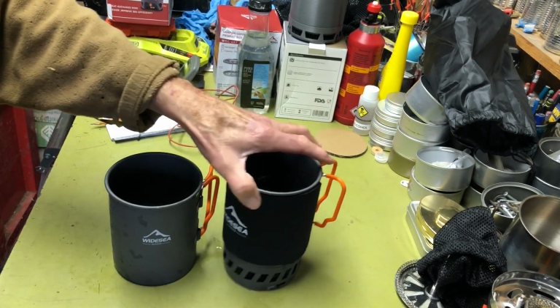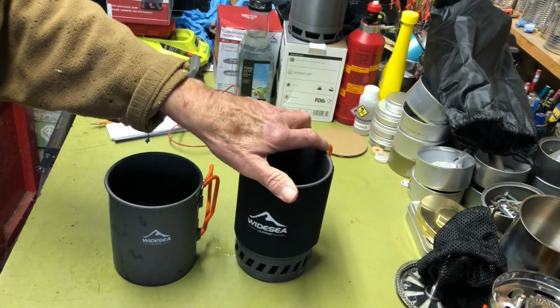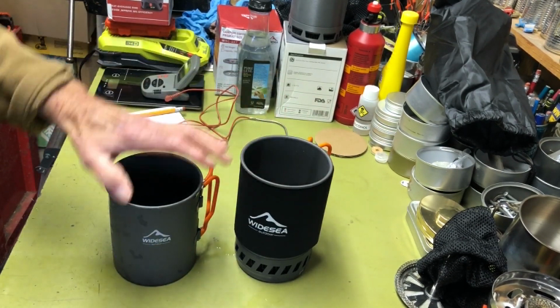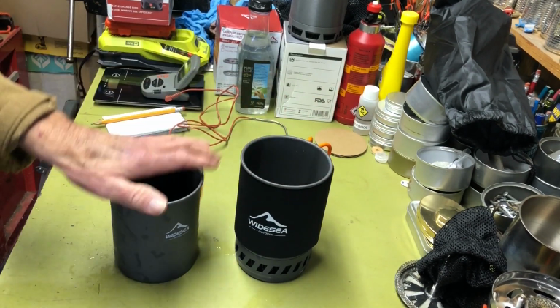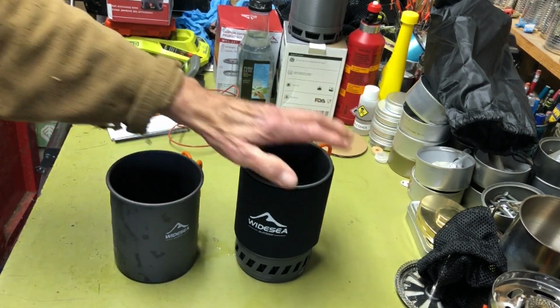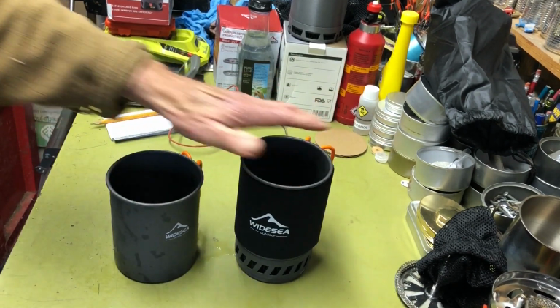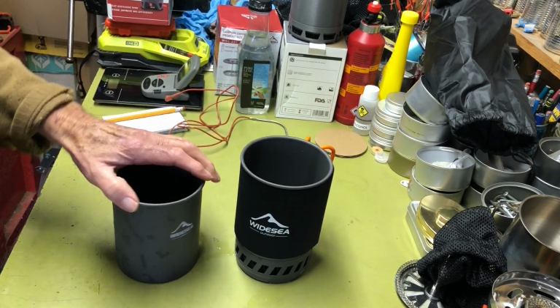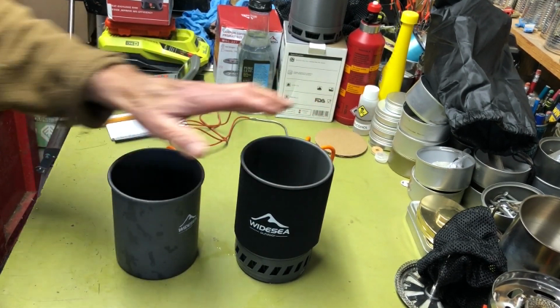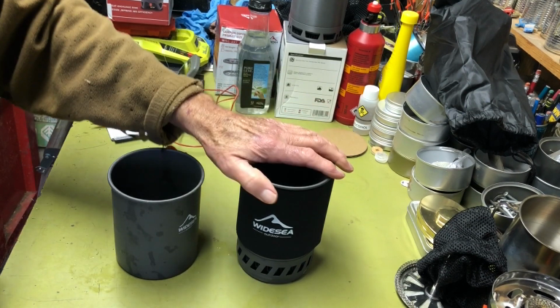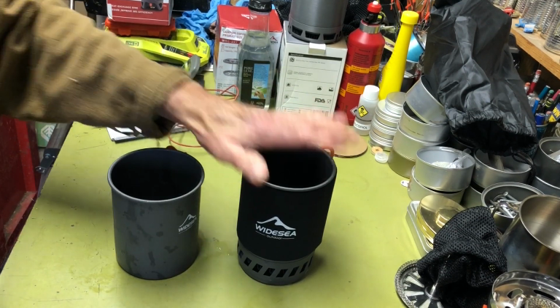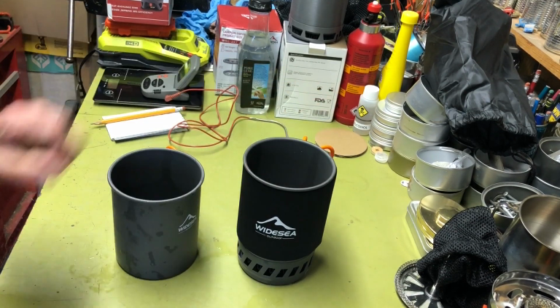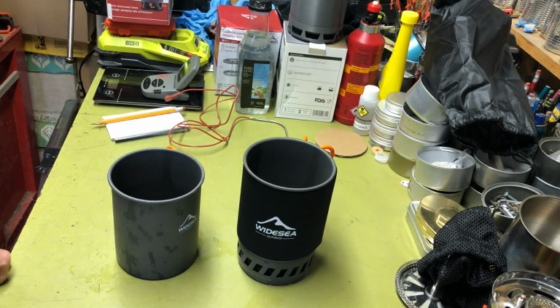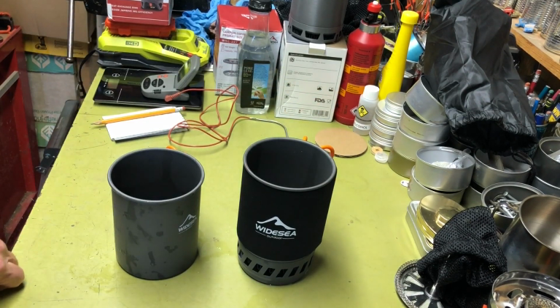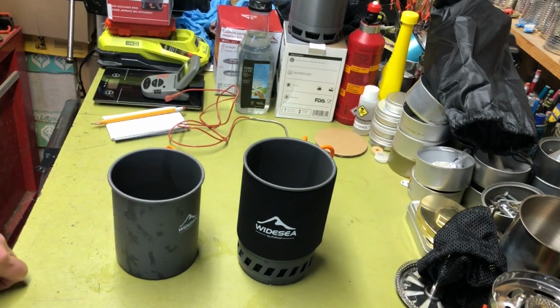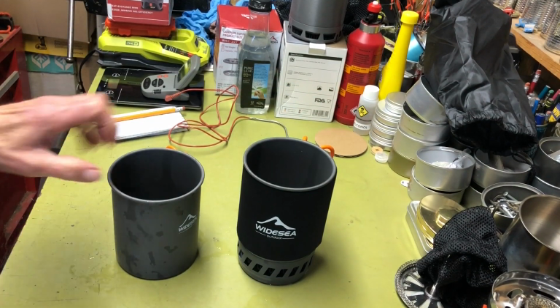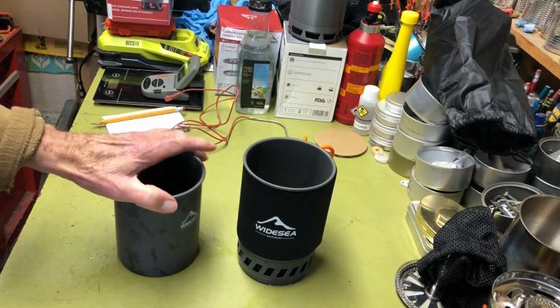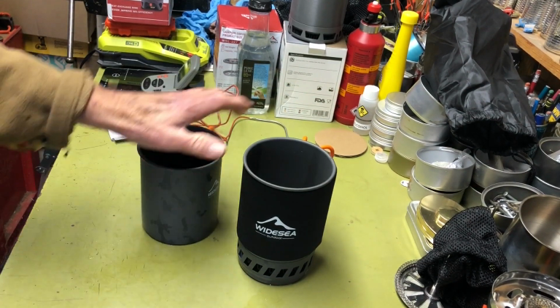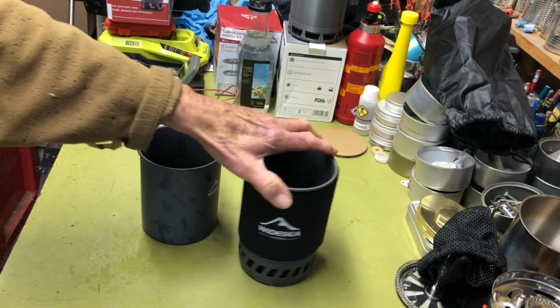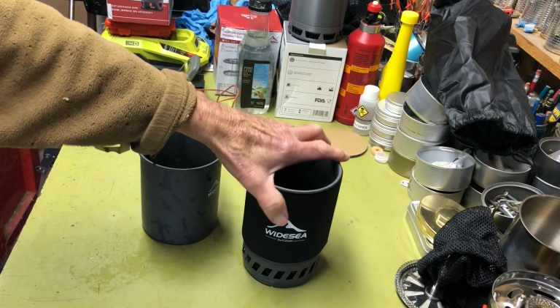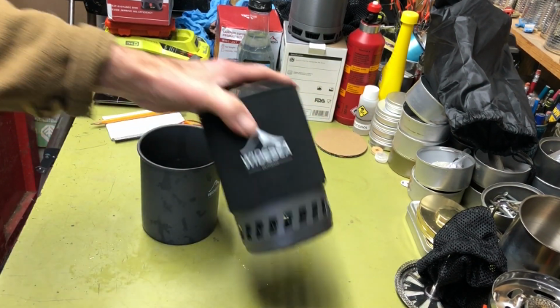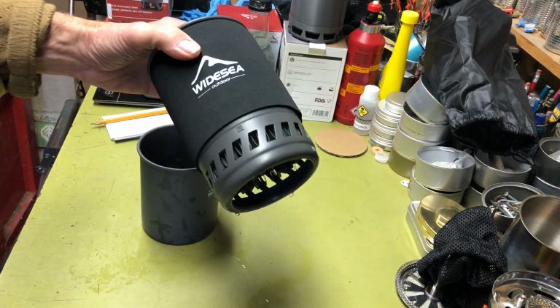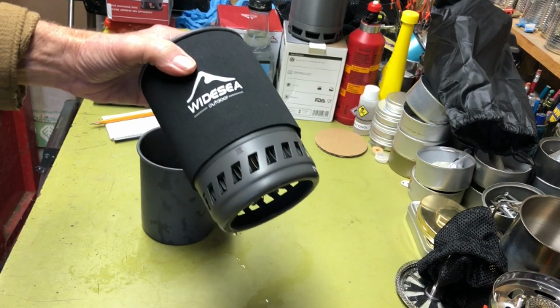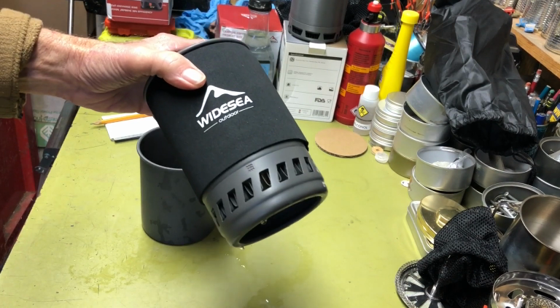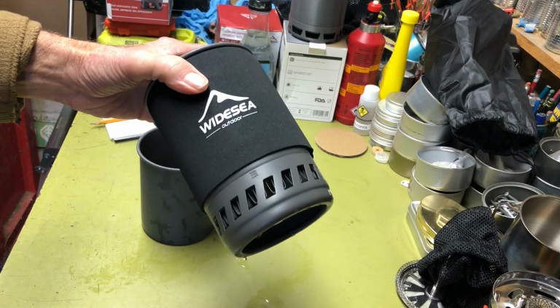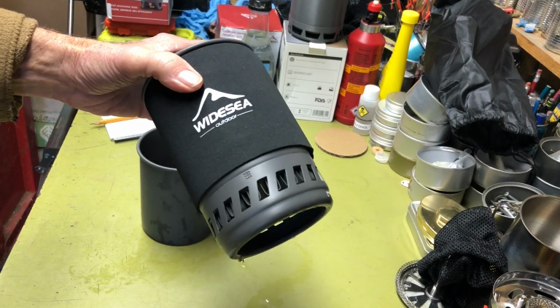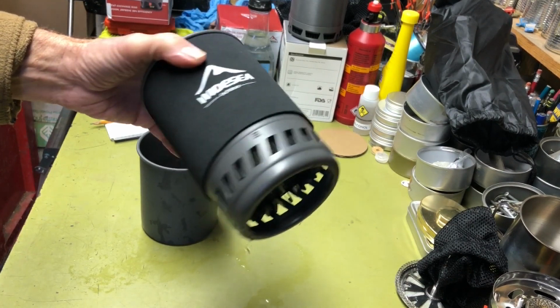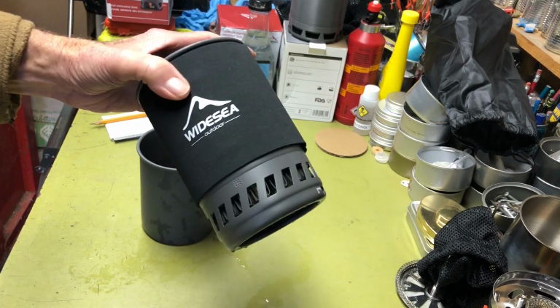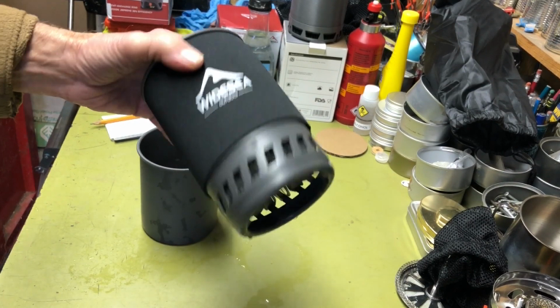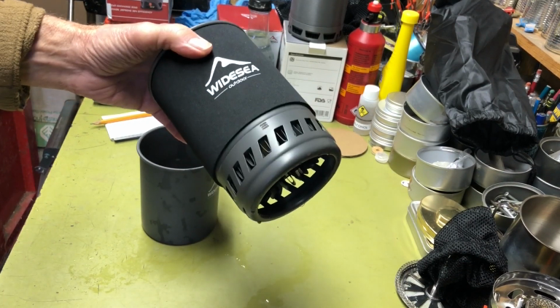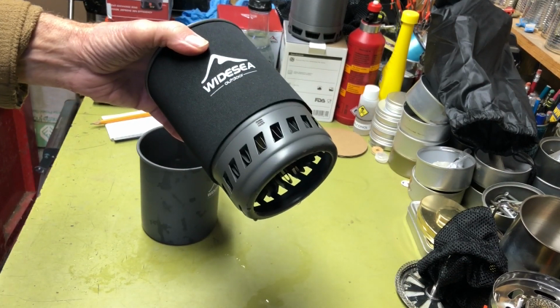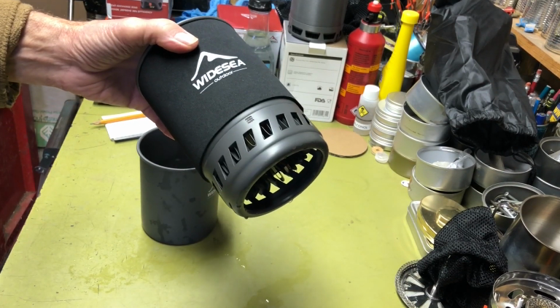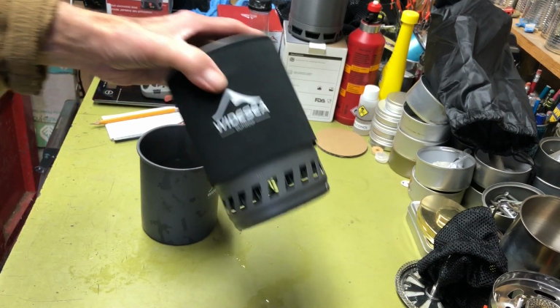I thought just to see what happens we'll do a couple of burn tests. I'll do this one first, go ahead and set it up, and get back to you.